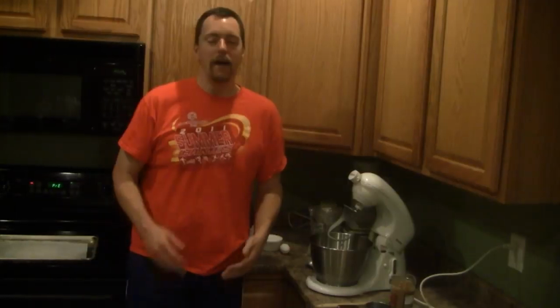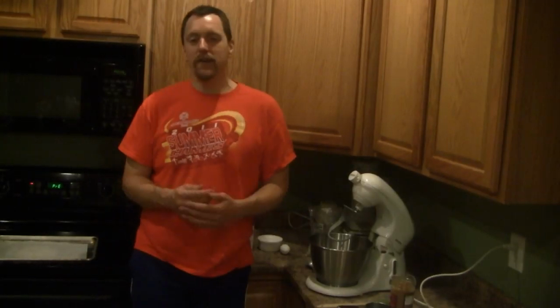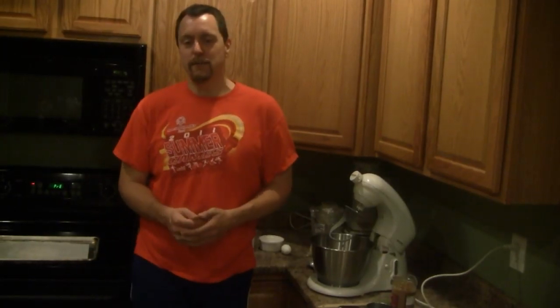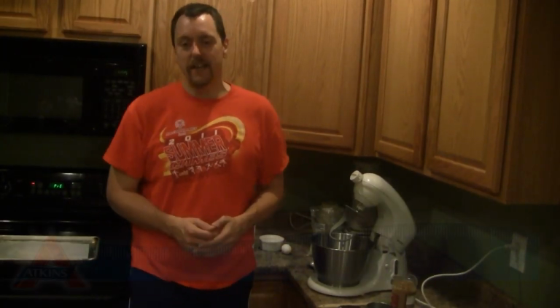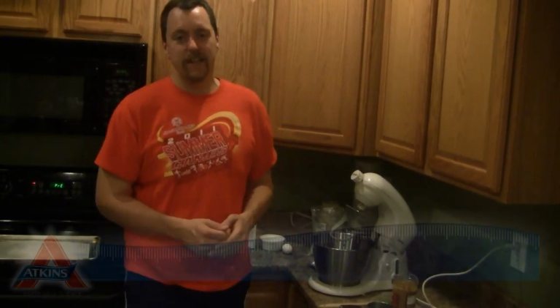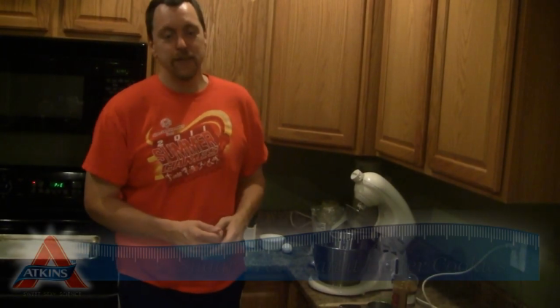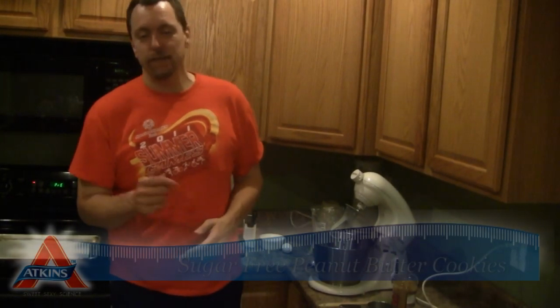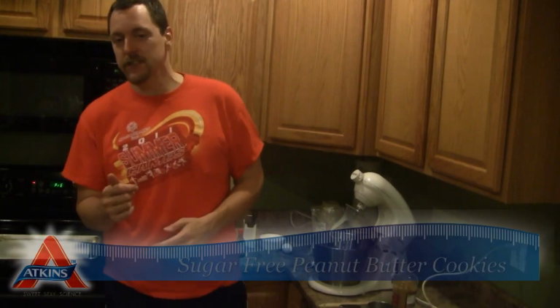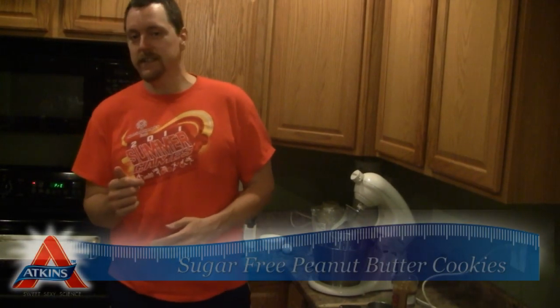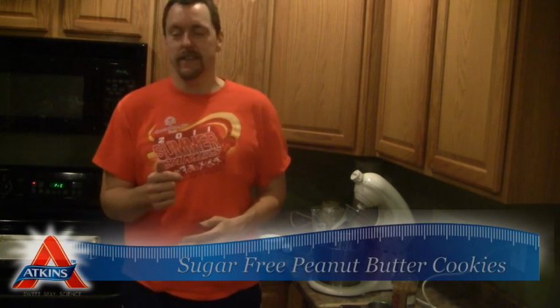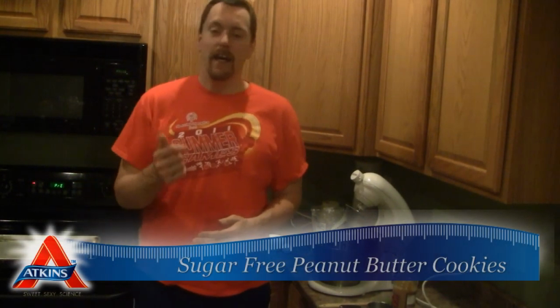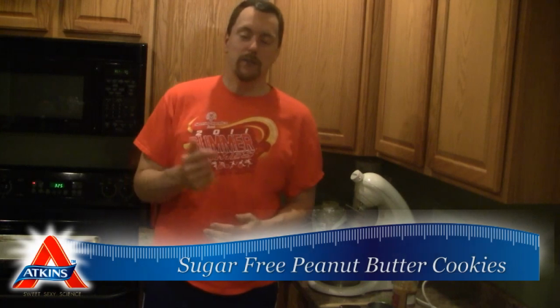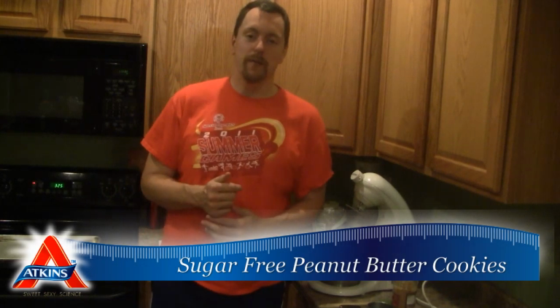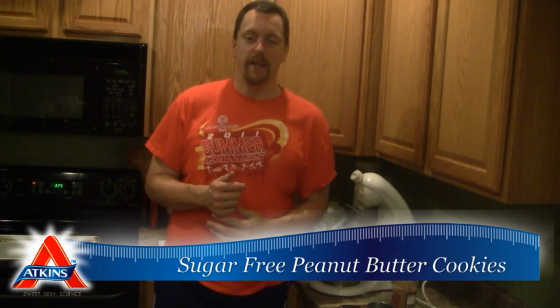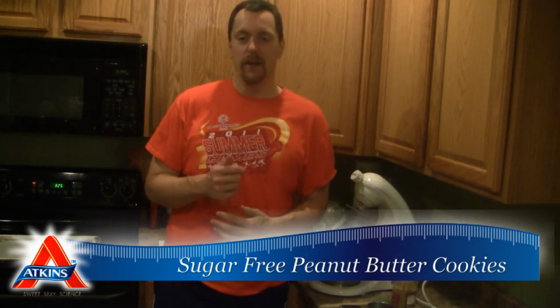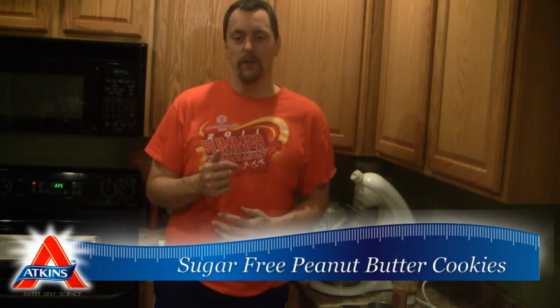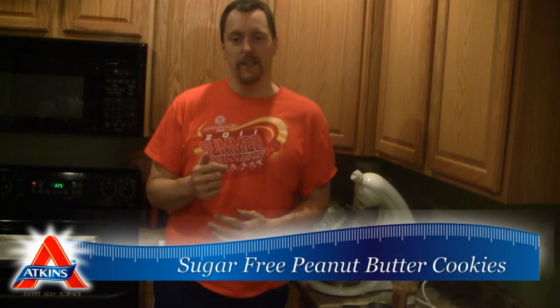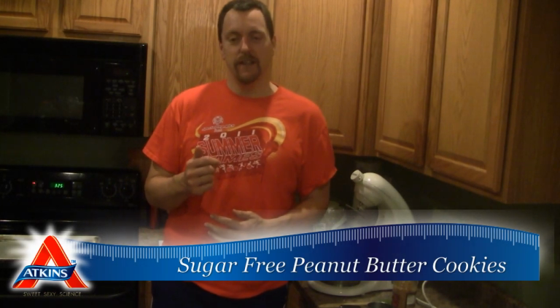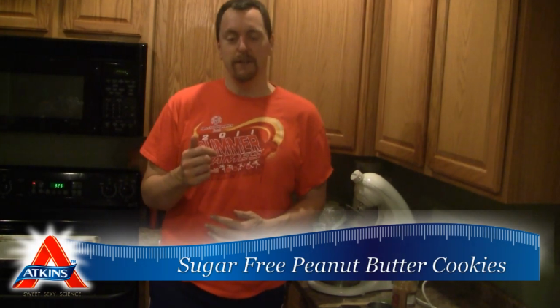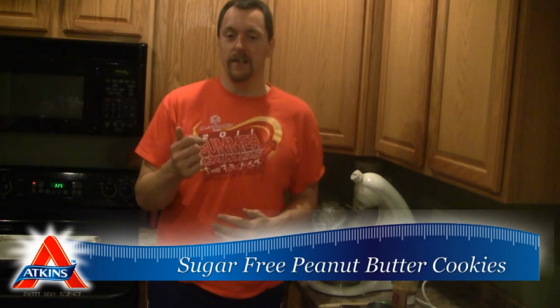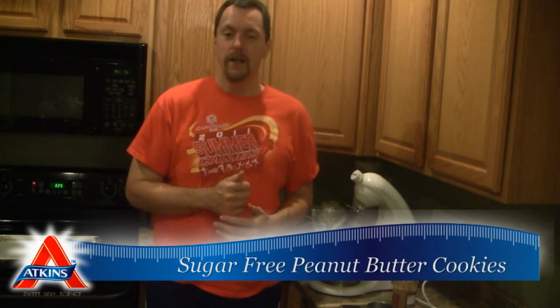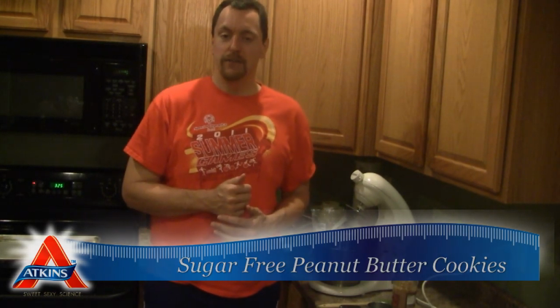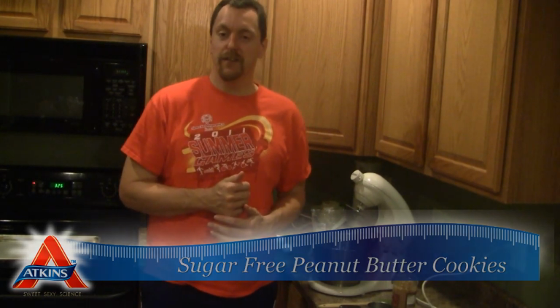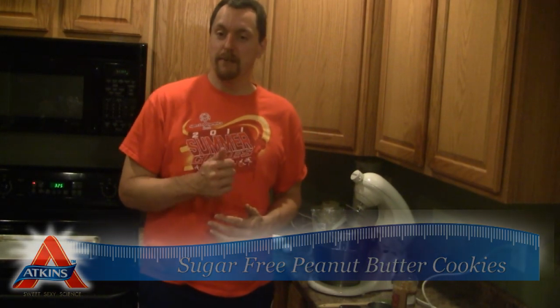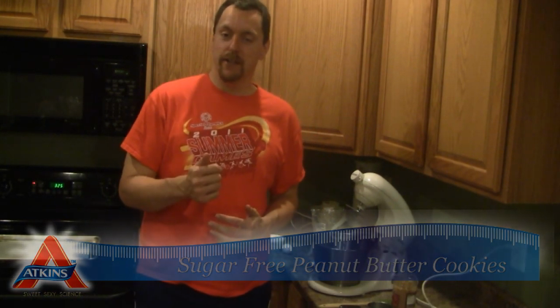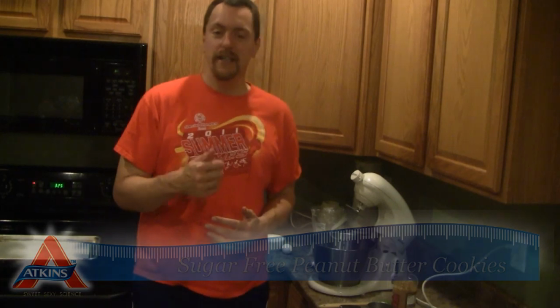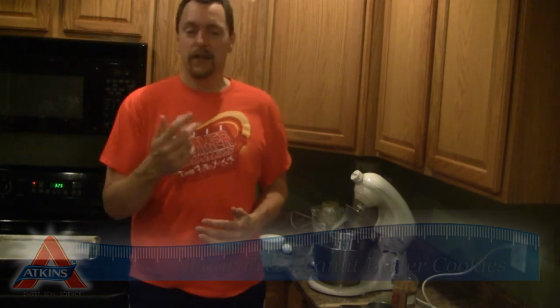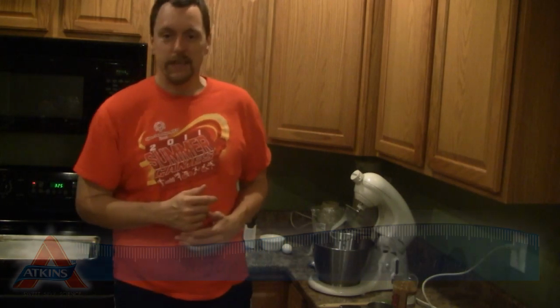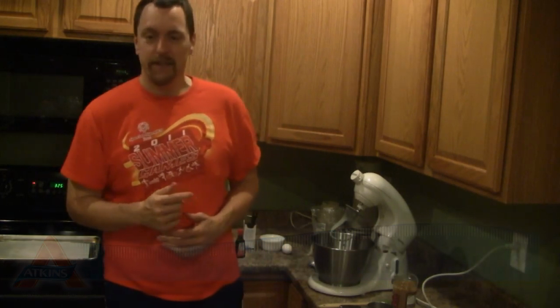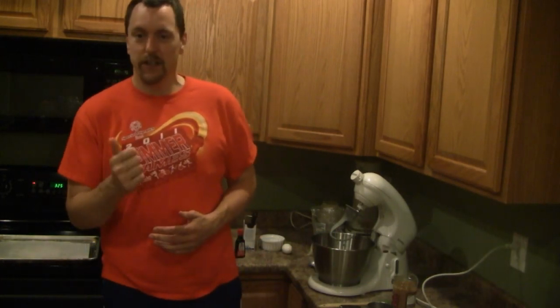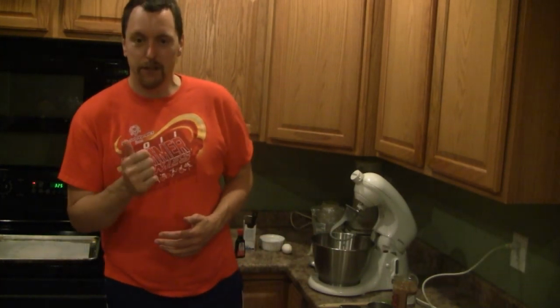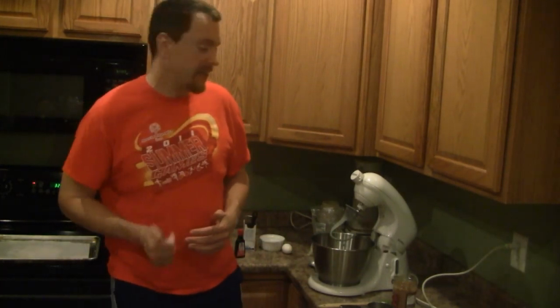Hi, welcome to another episode of Act Inside in the Kitchen. My name is of course Kent Altina, and this week we're going to be making another ongoing weight loss friendly recipe called sugar free peanut butter cookies. So come along with me as we cook it out low carb style.